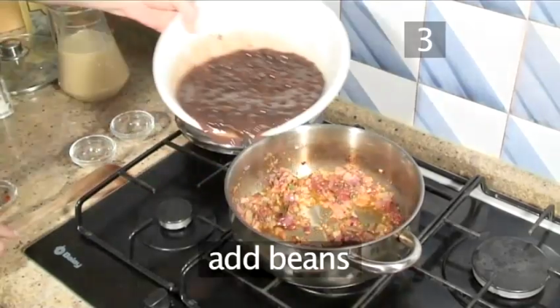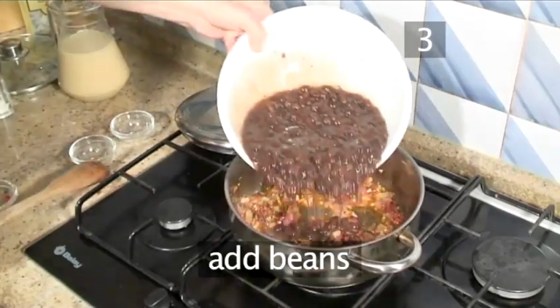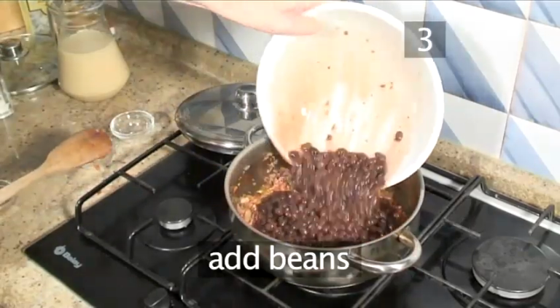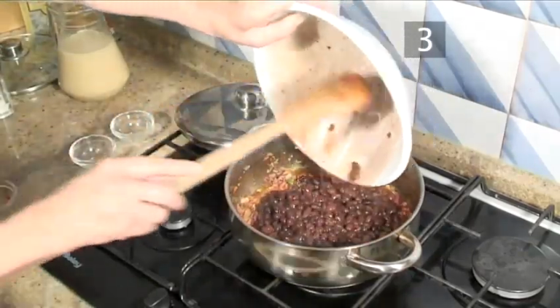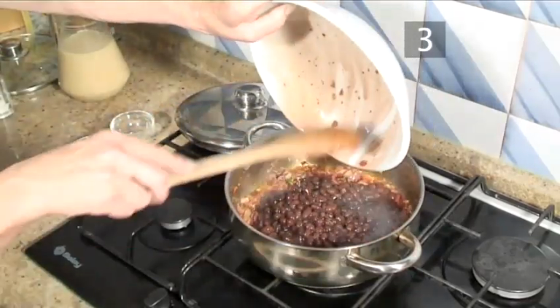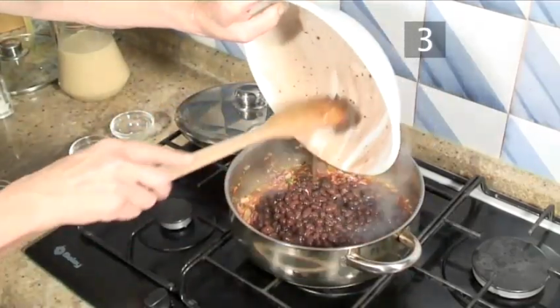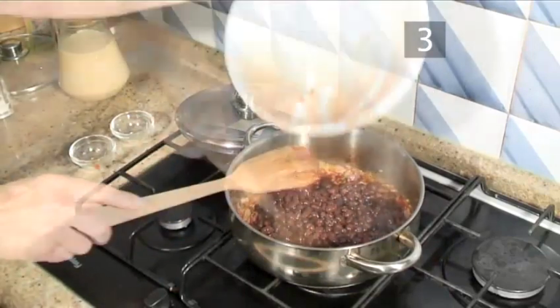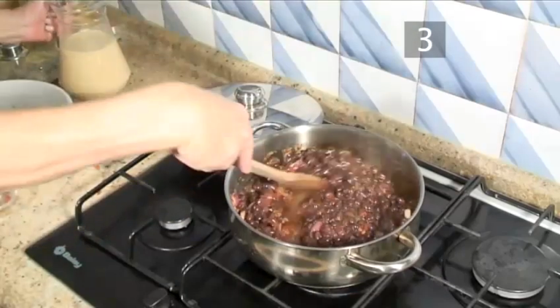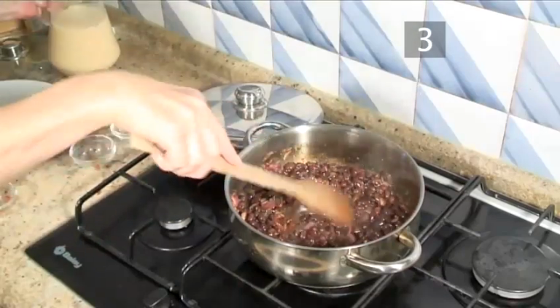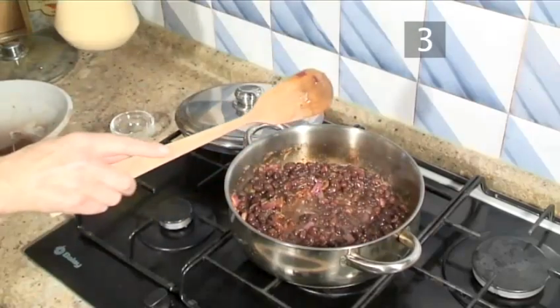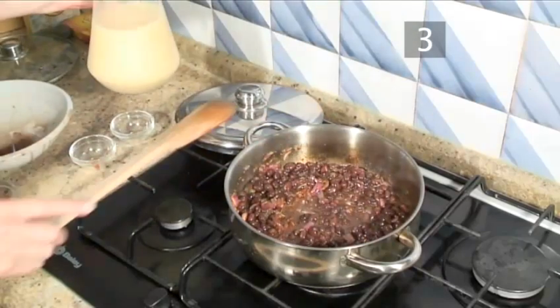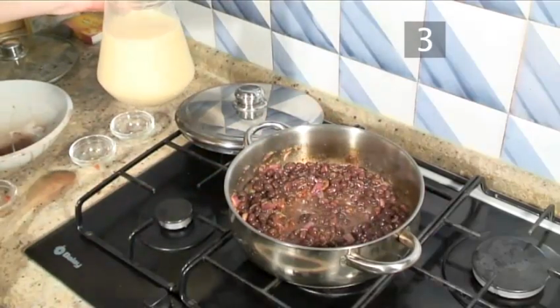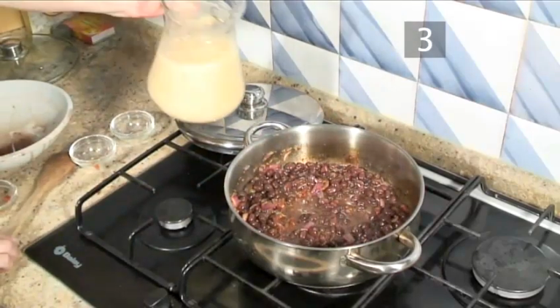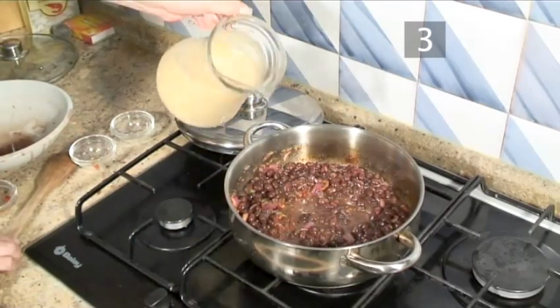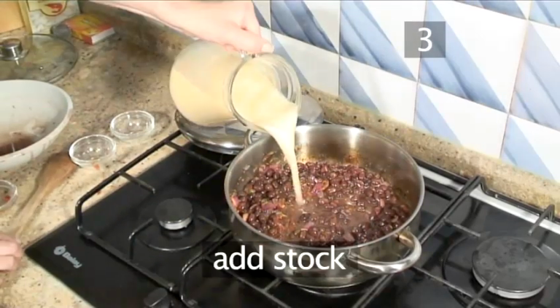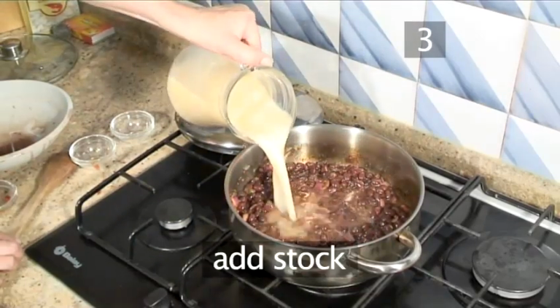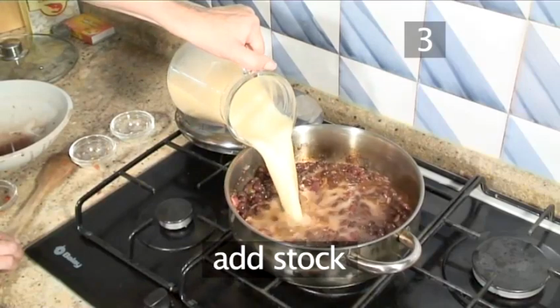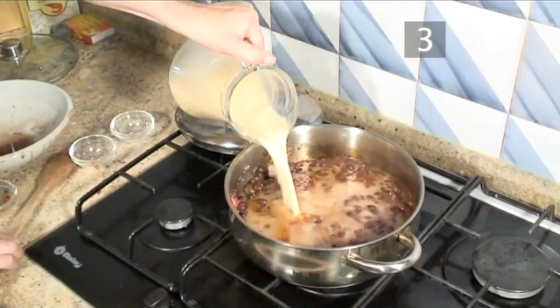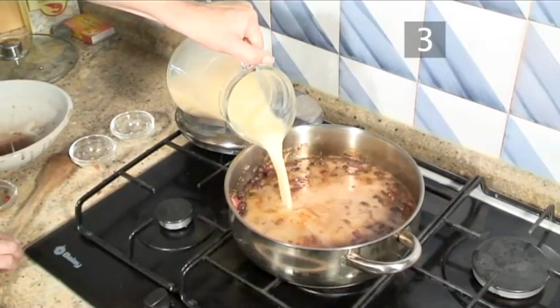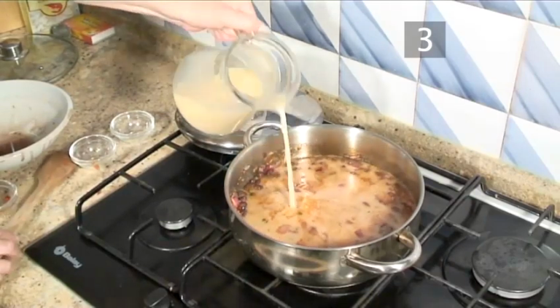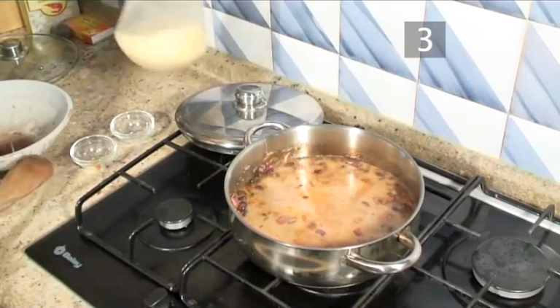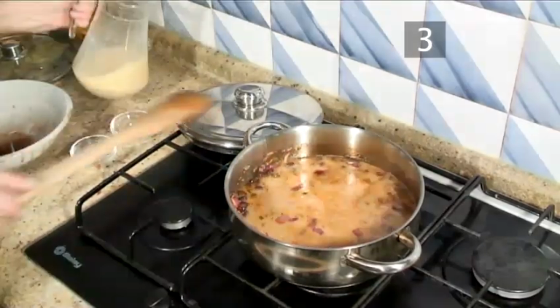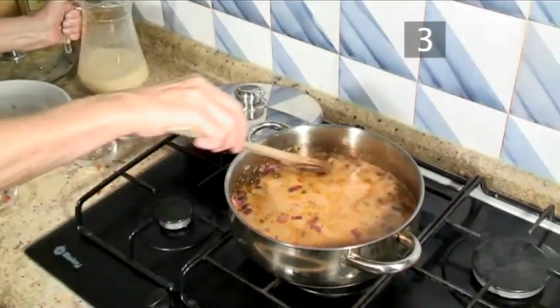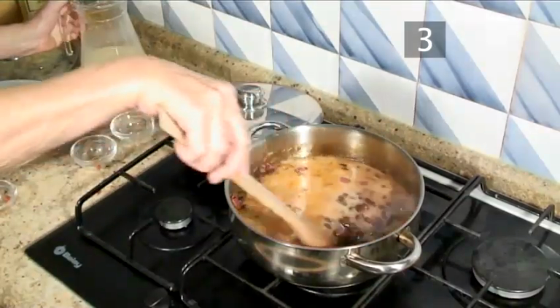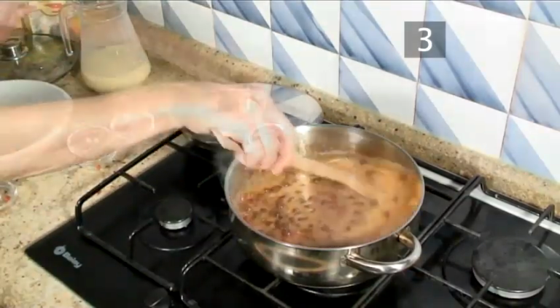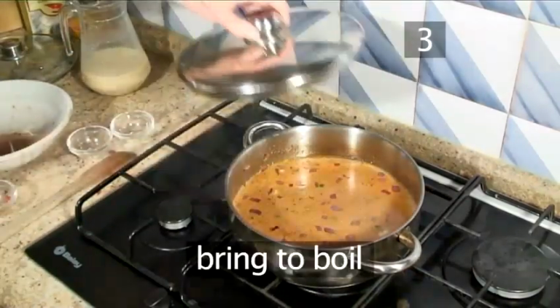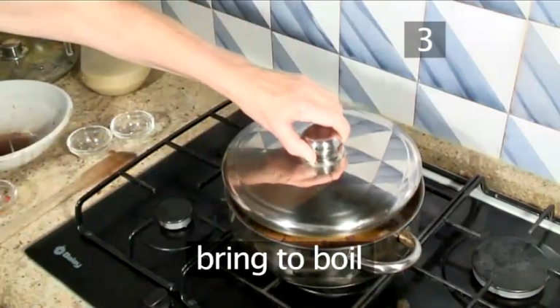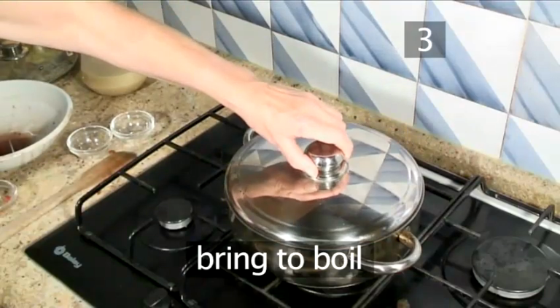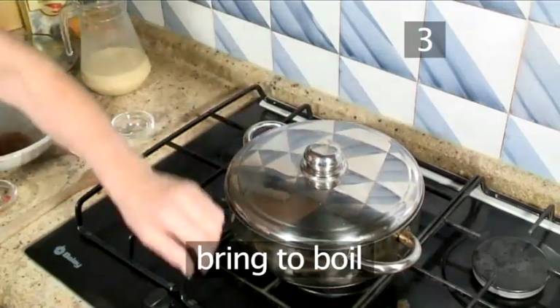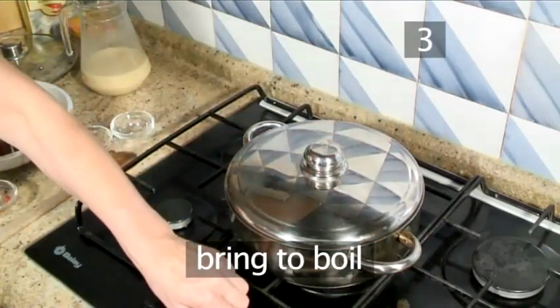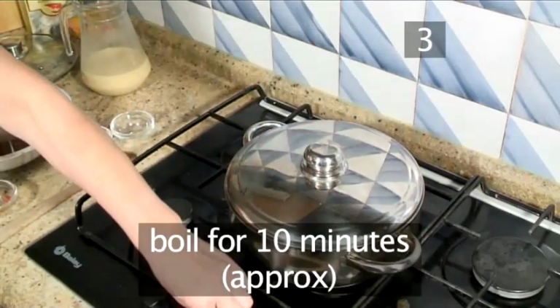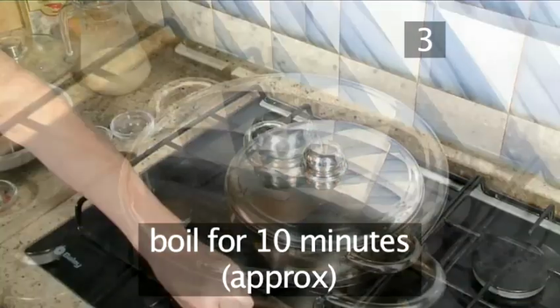Now add the beans and stir. Add the stock and stir again. Cover and bring to the boil for roughly 10 minutes.